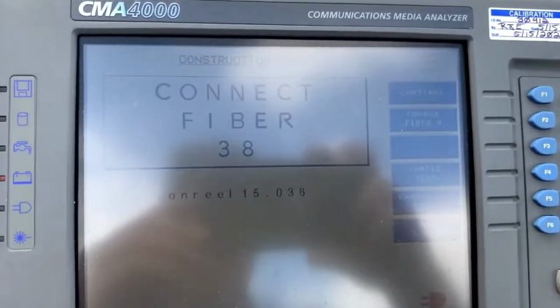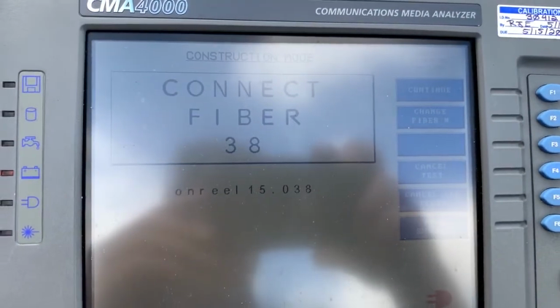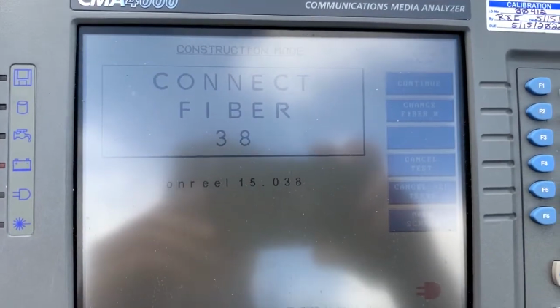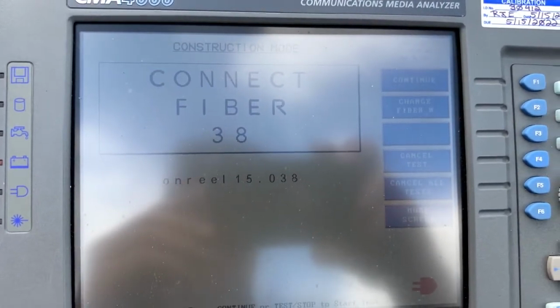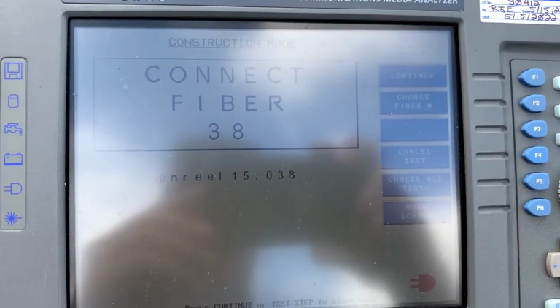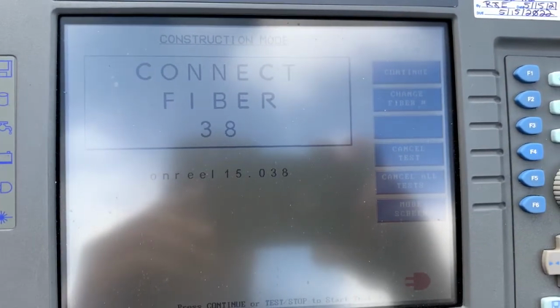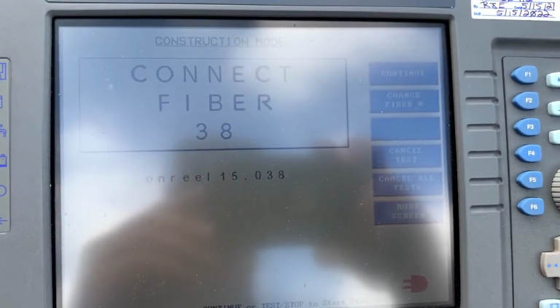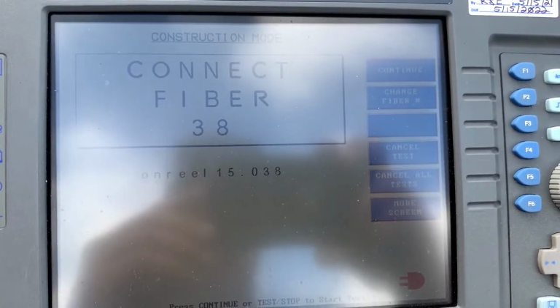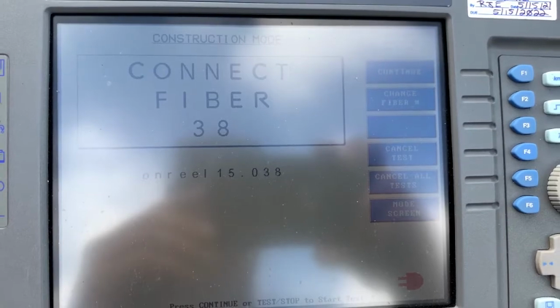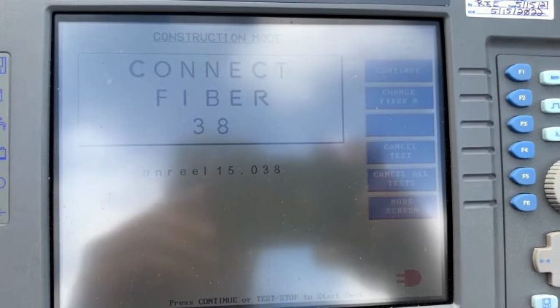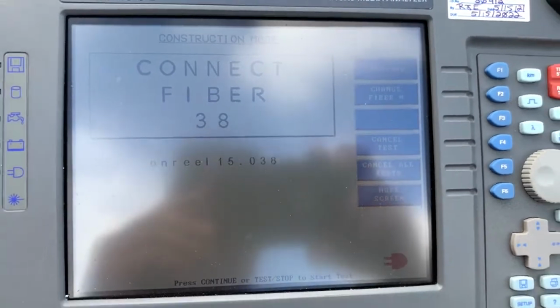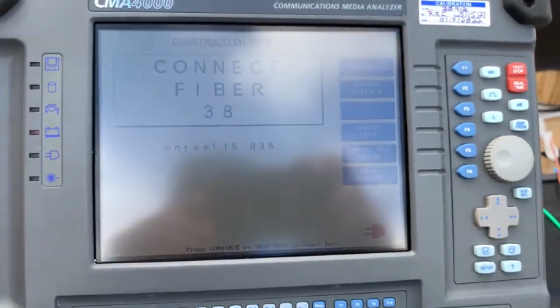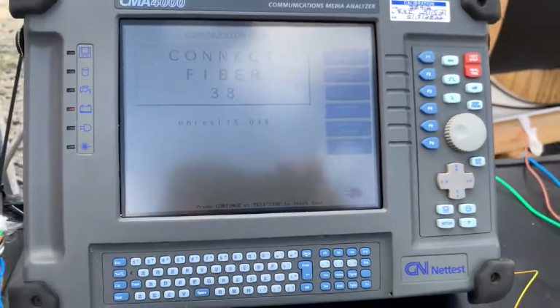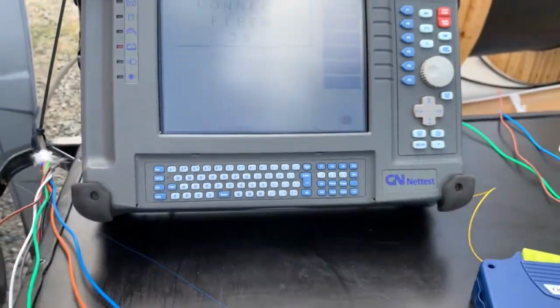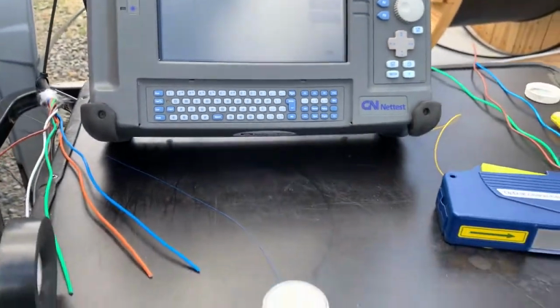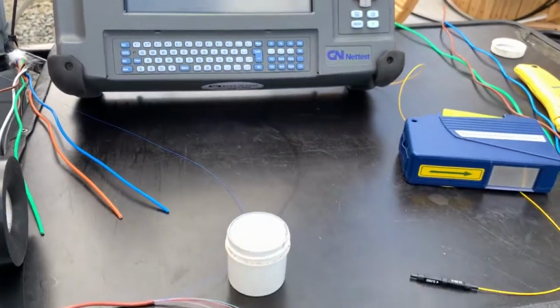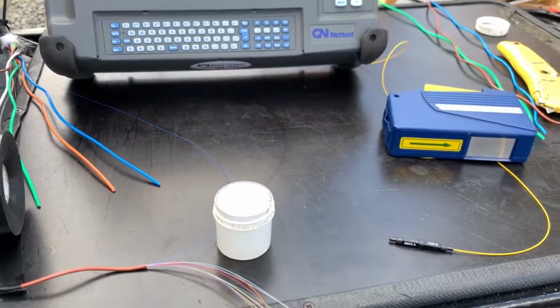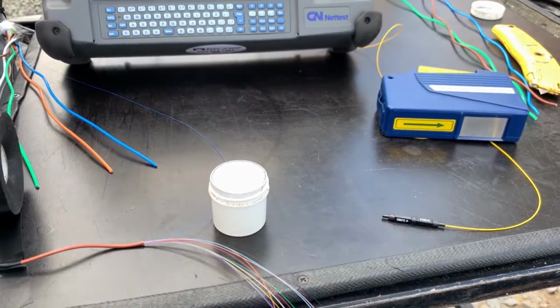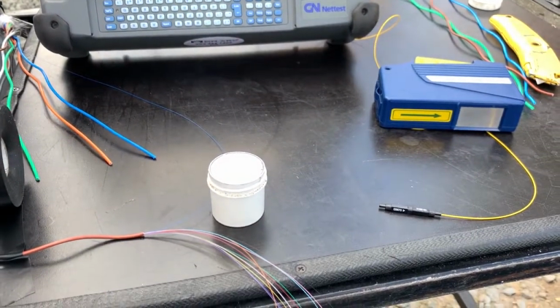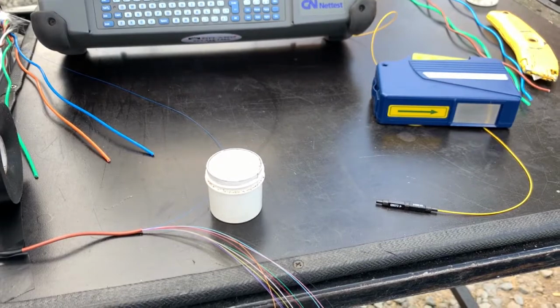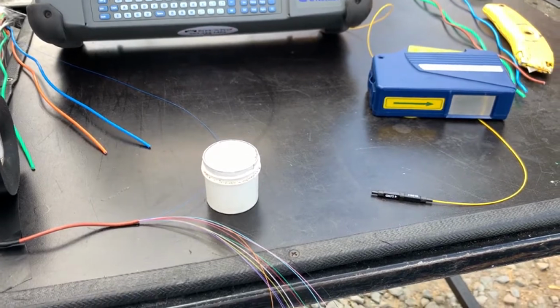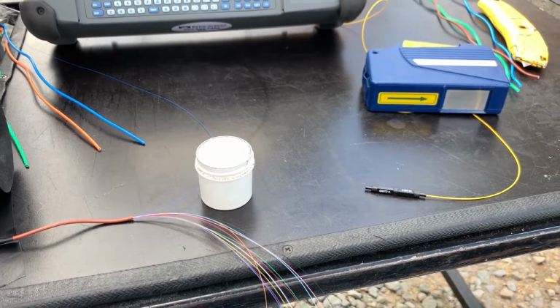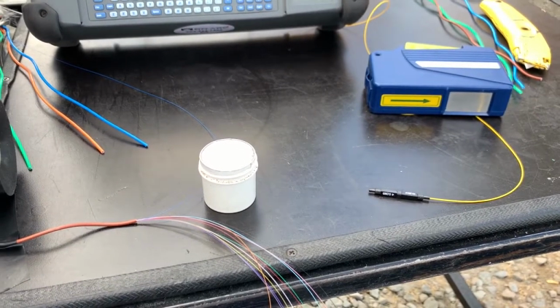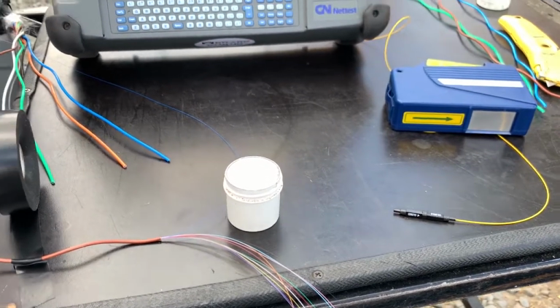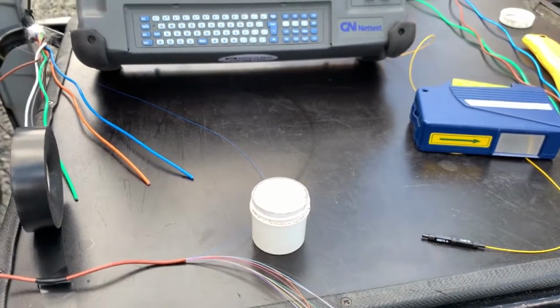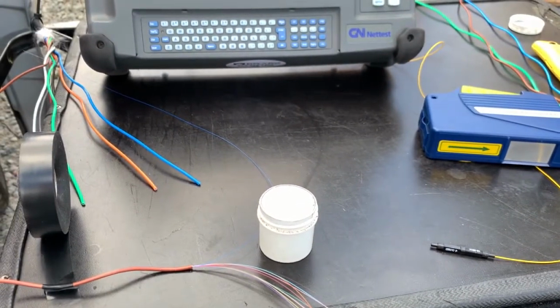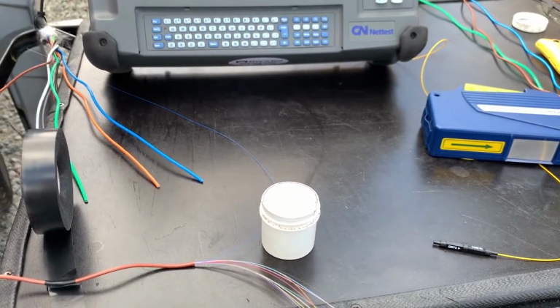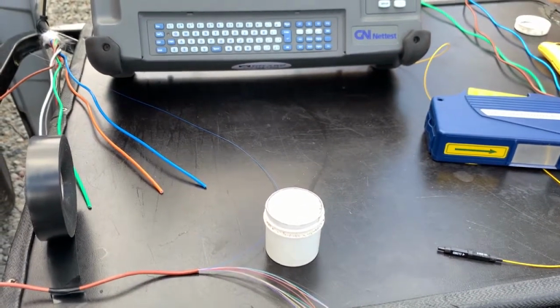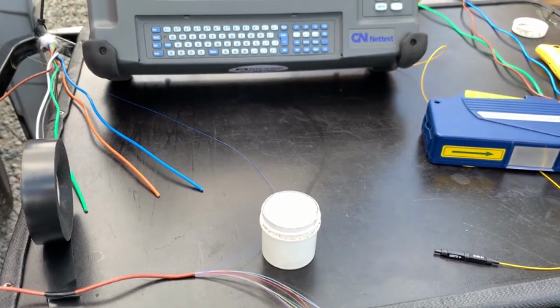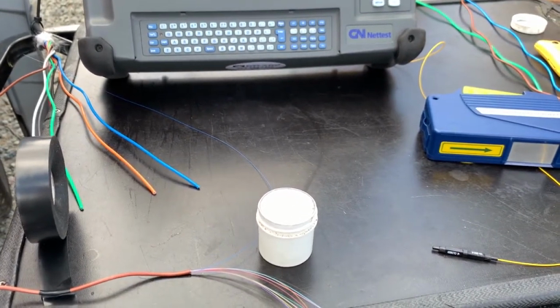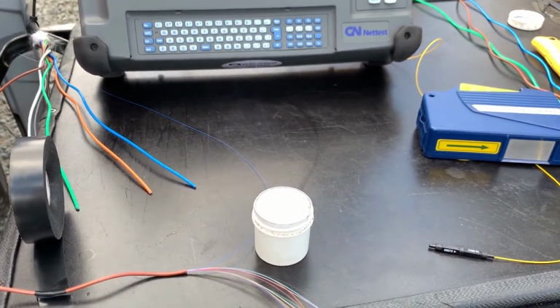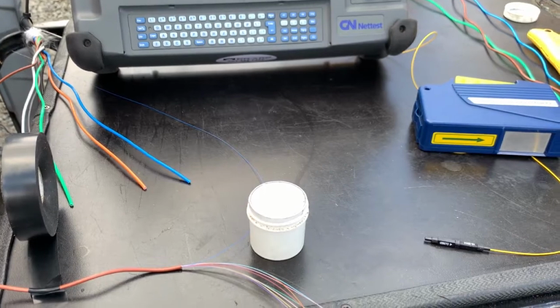Currently it's asking me for fiber 38 on my construction mode on my OTDR. So we are going to plug in the next fiber, which is going to be orange fiber — strand 38 of this 96.